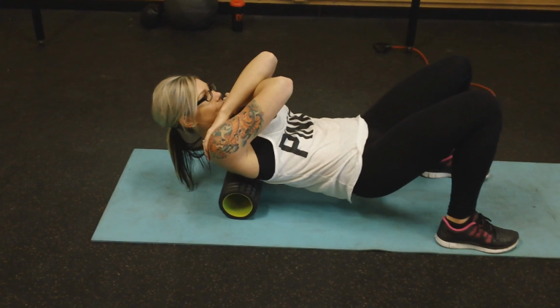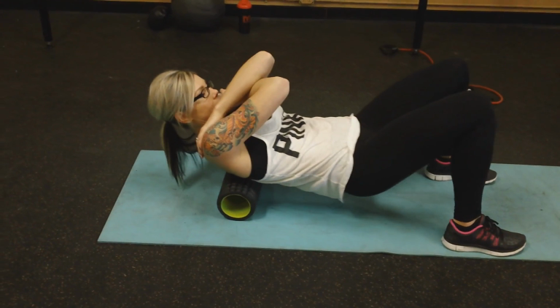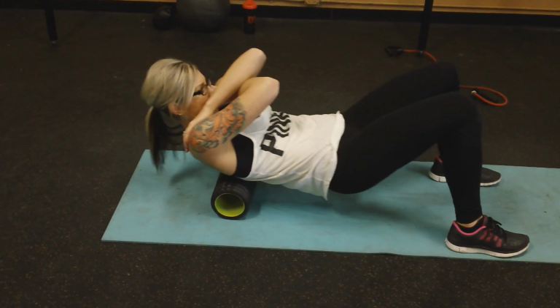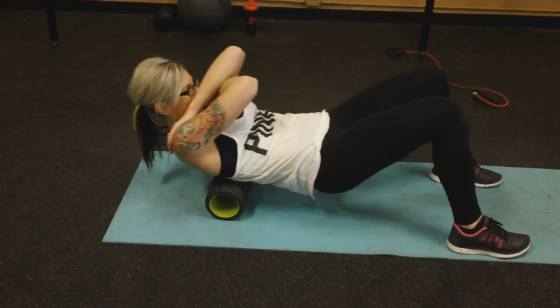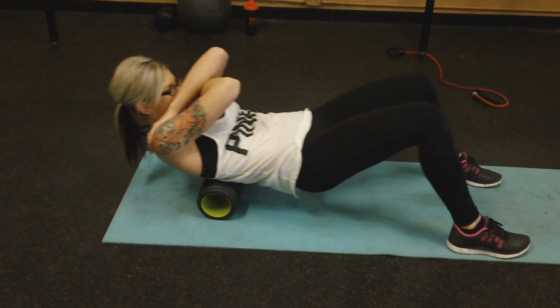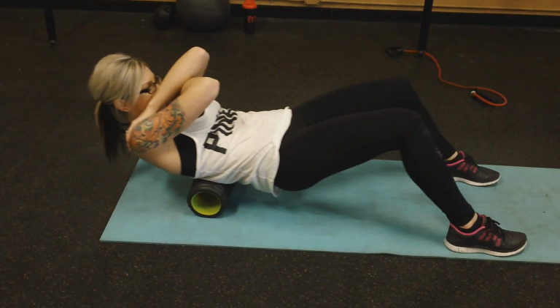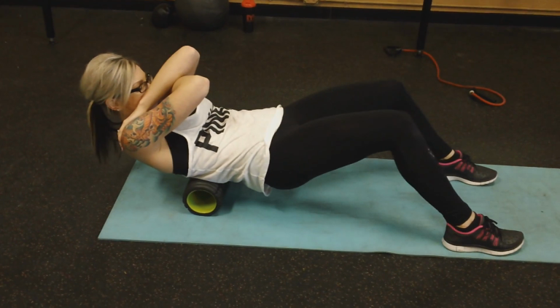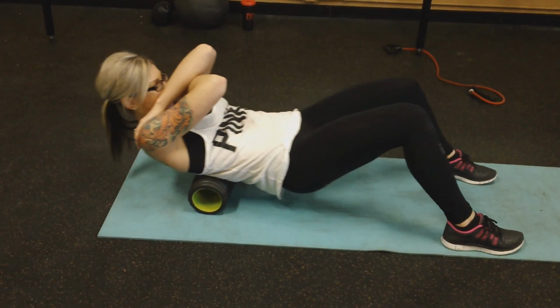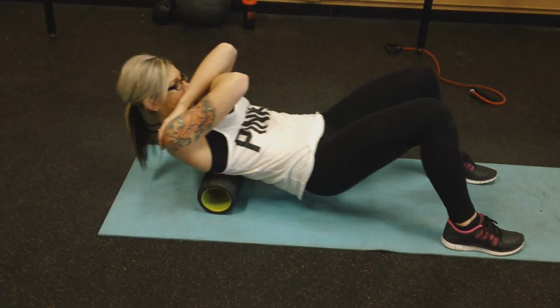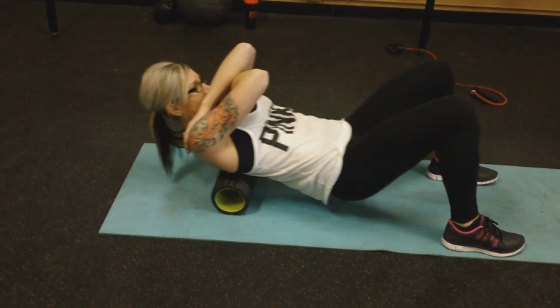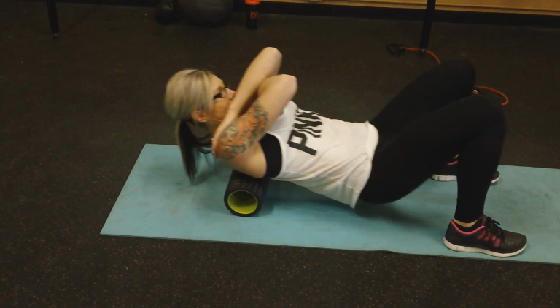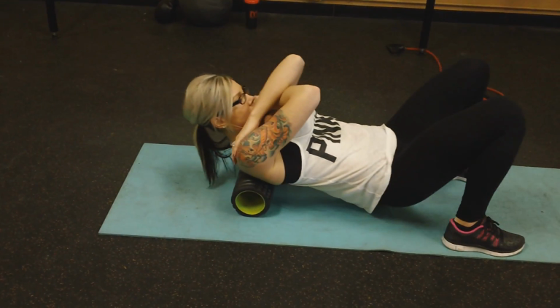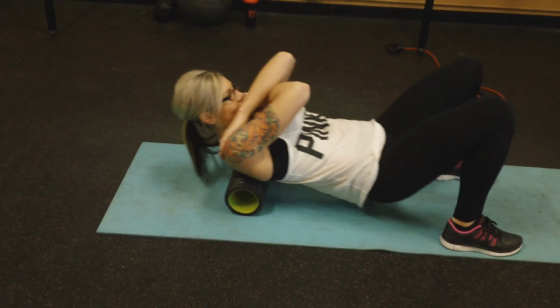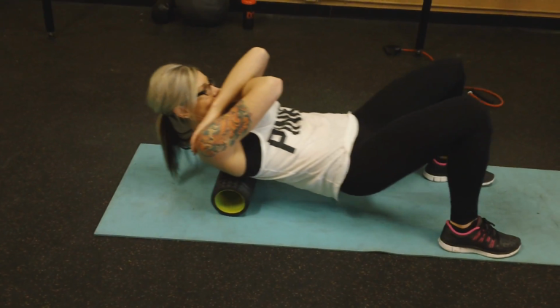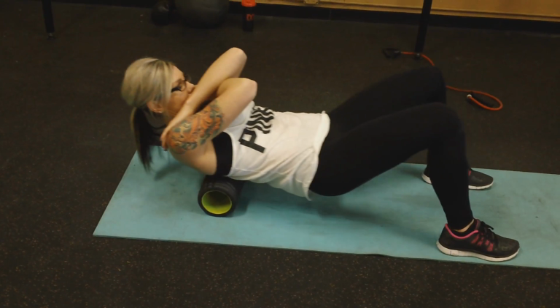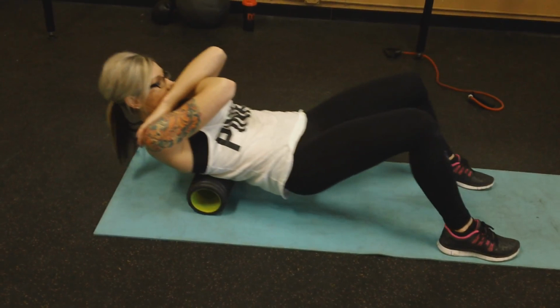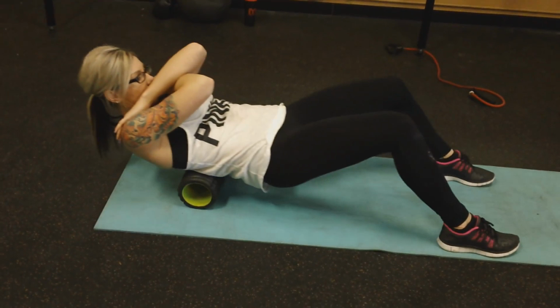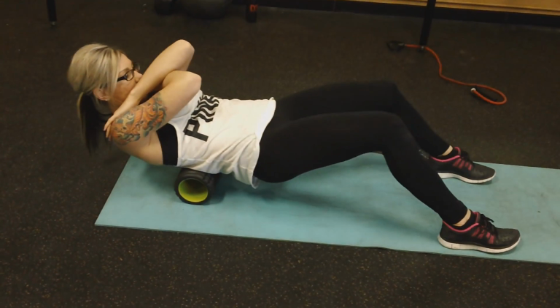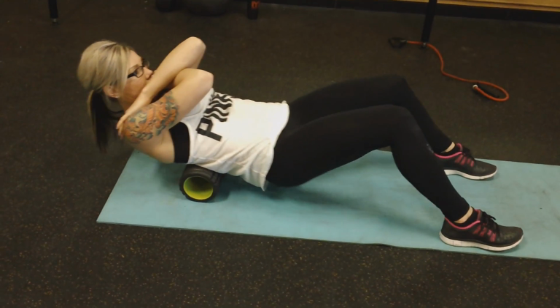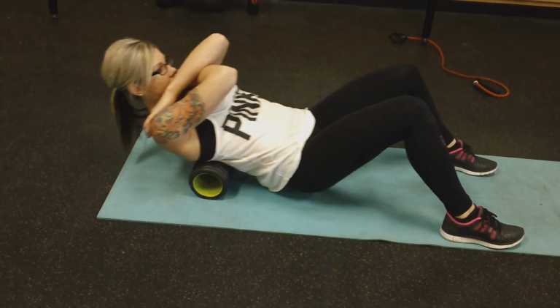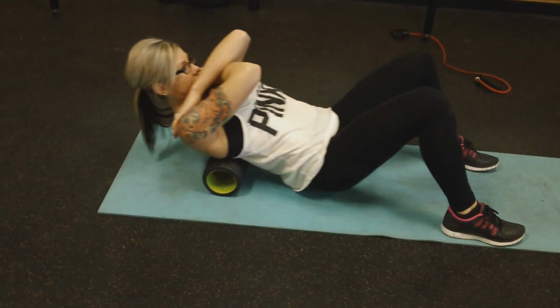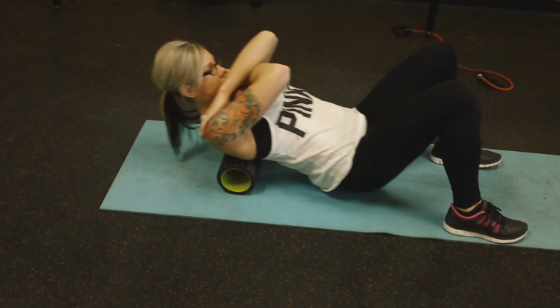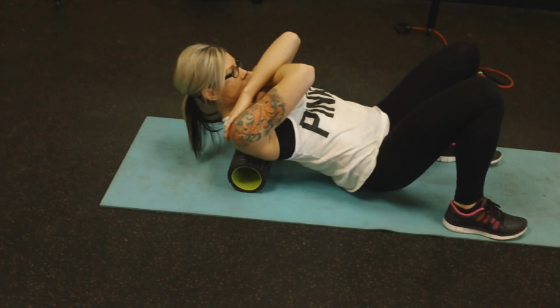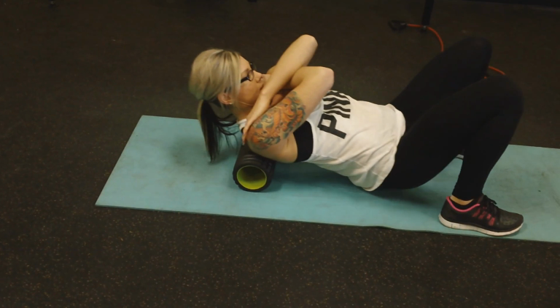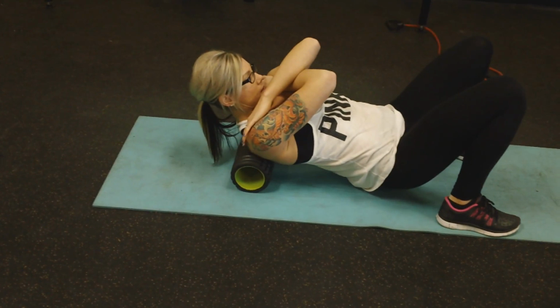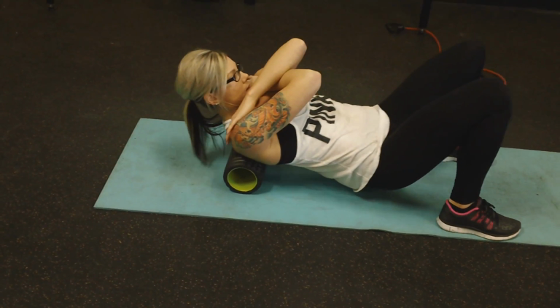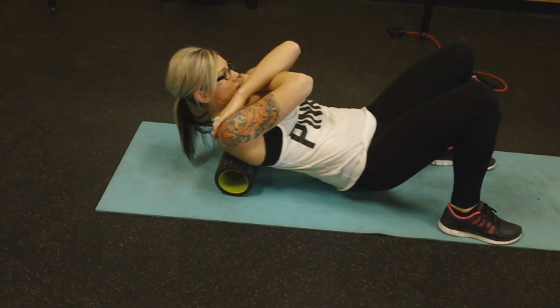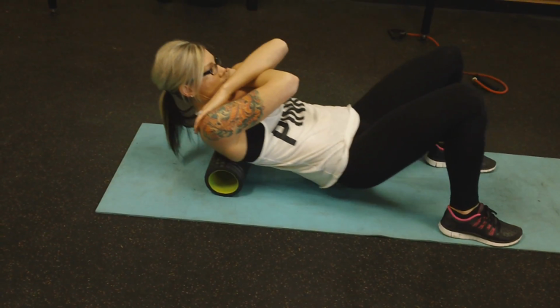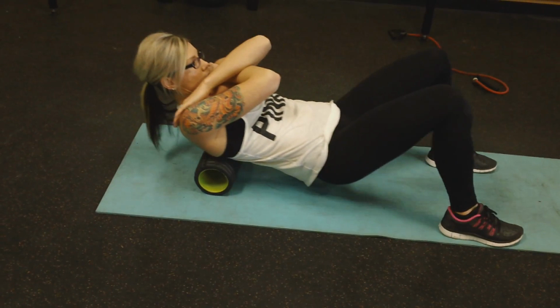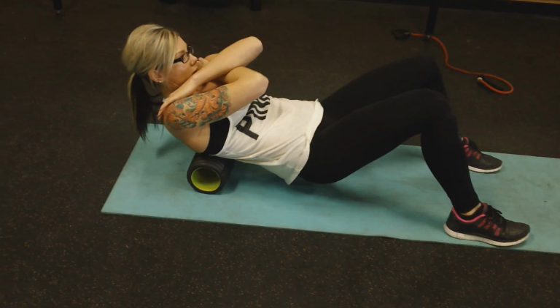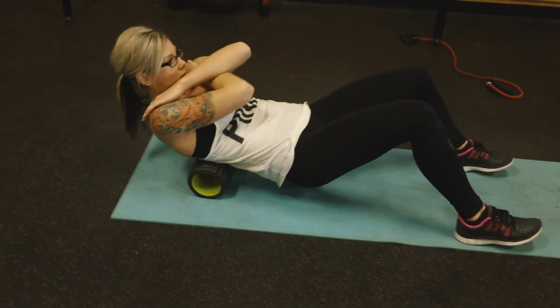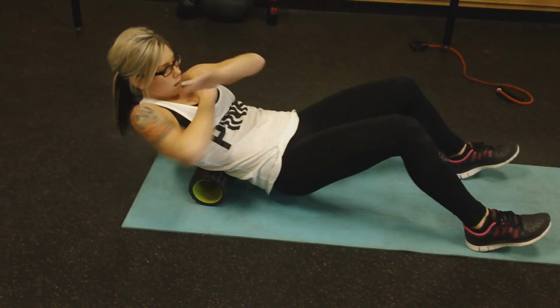Hey y'all, a lot of you have been asking what I do to warm up before I get into my workouts. So I'm going to show you a typical upper body warm up for me.